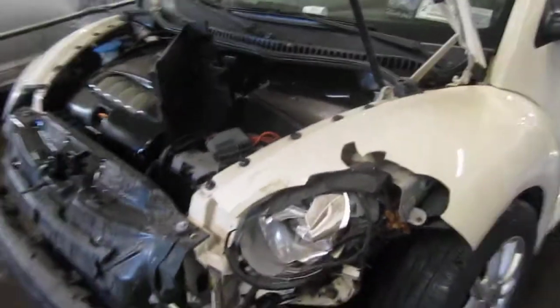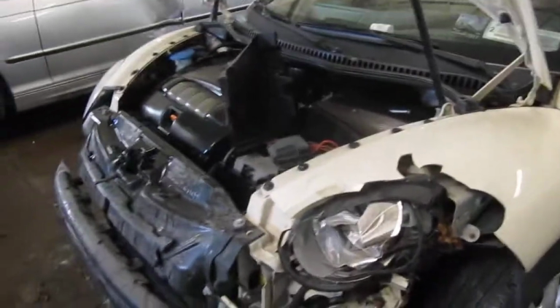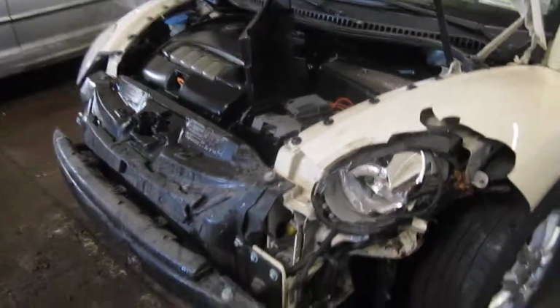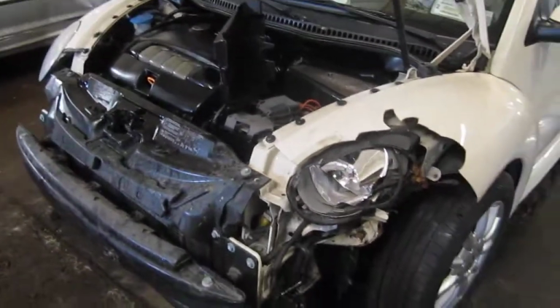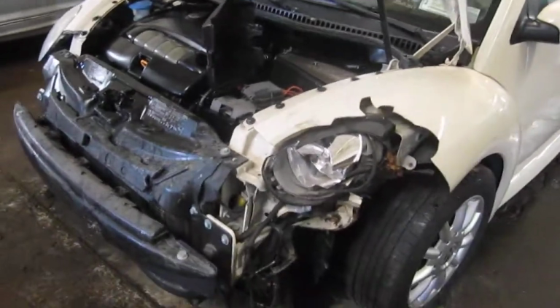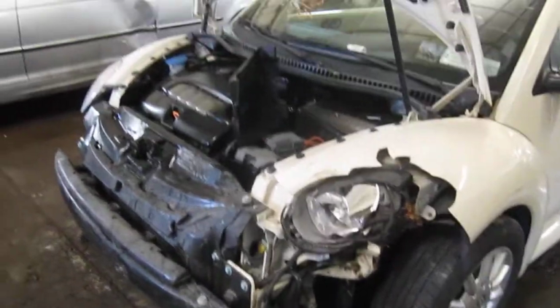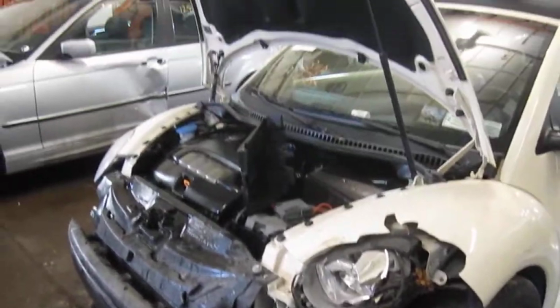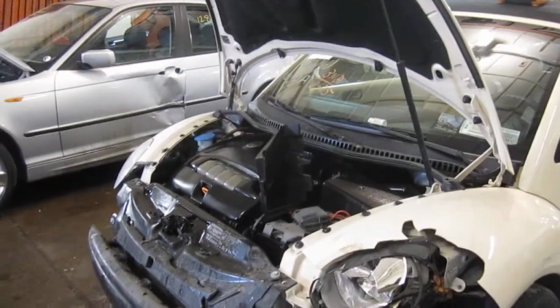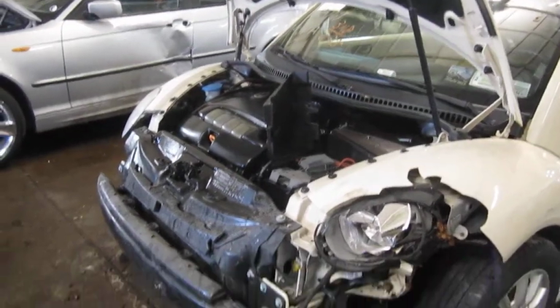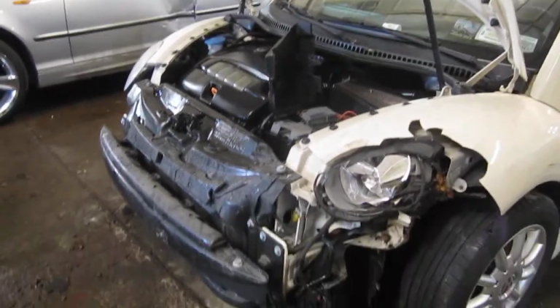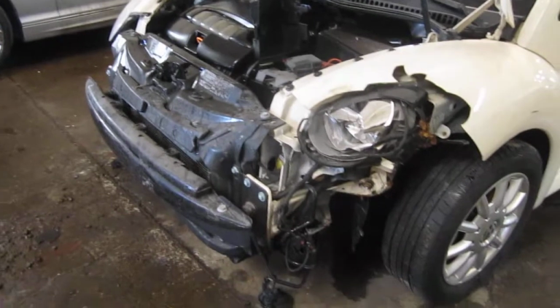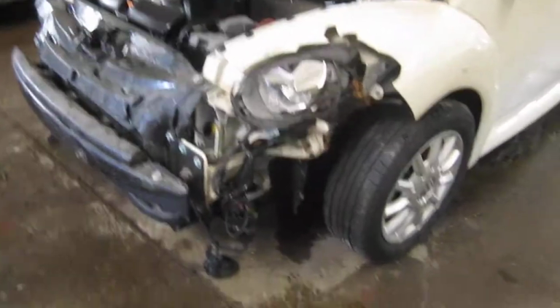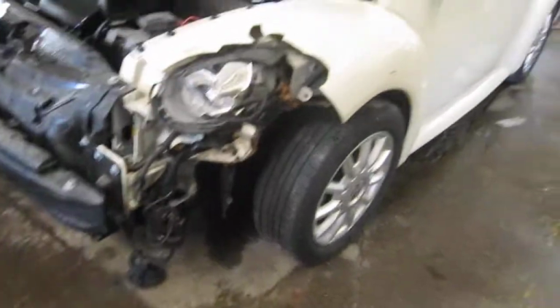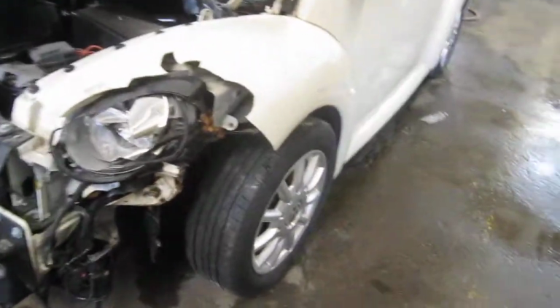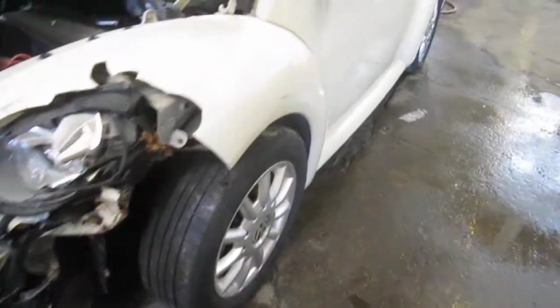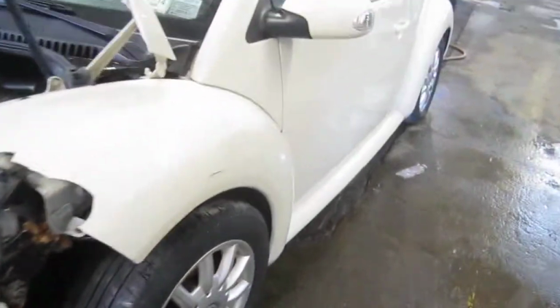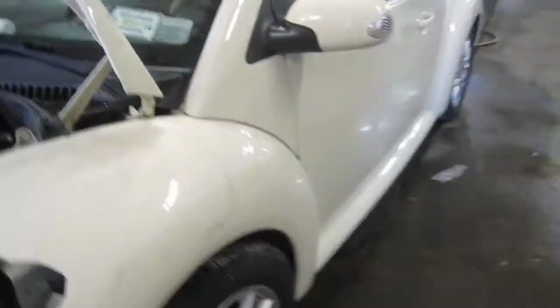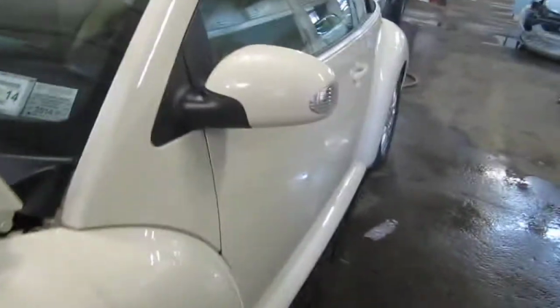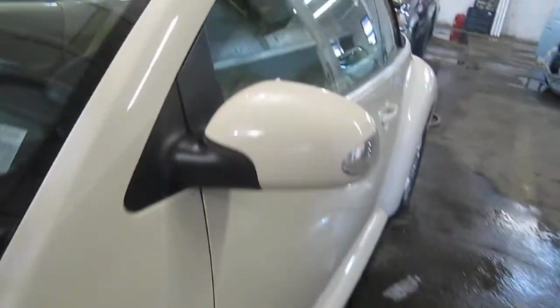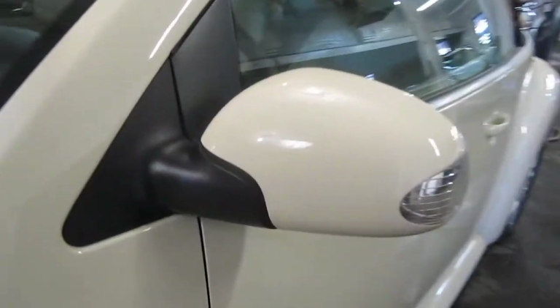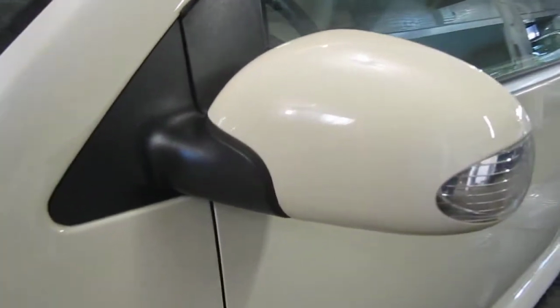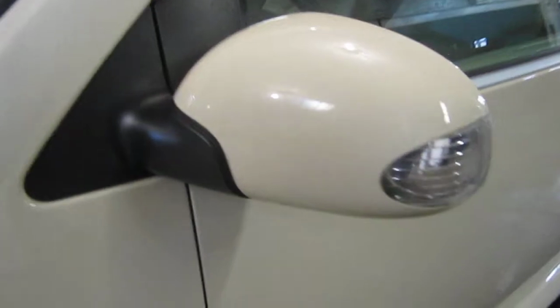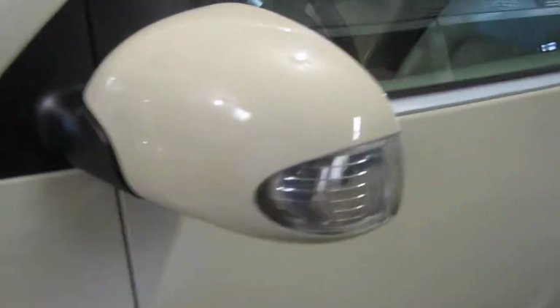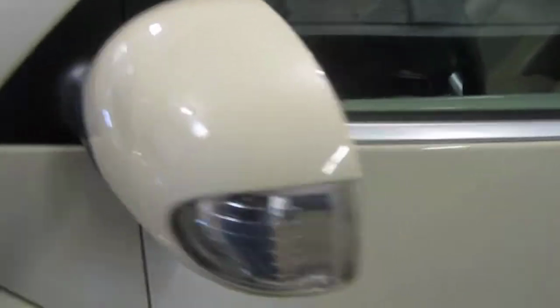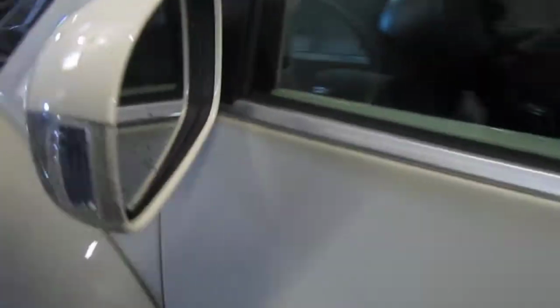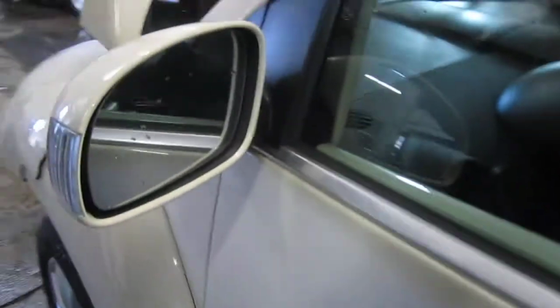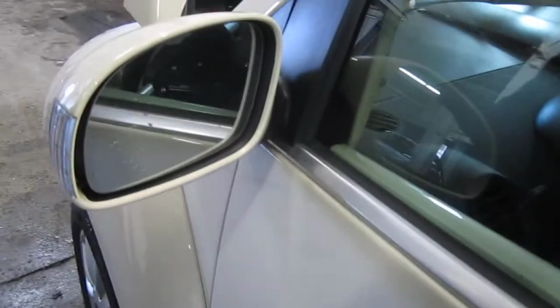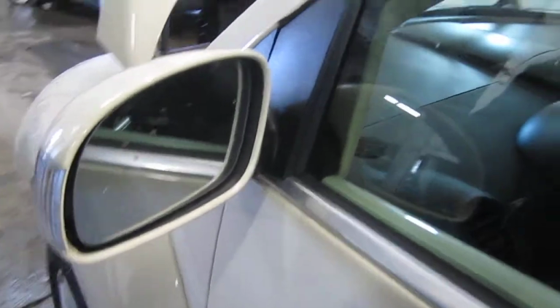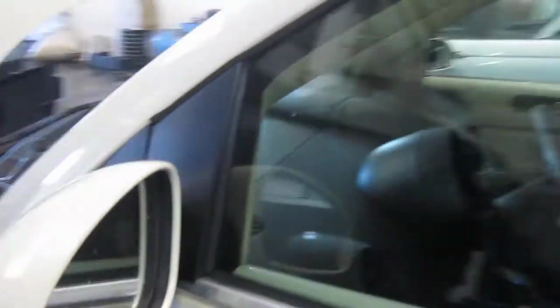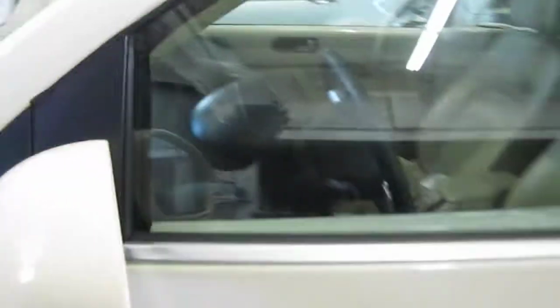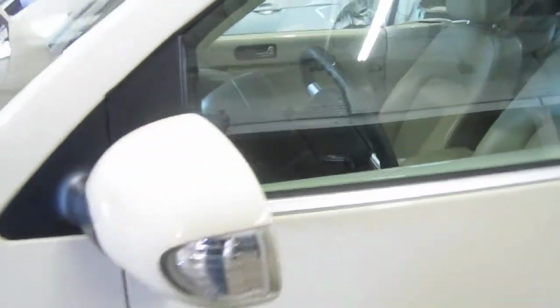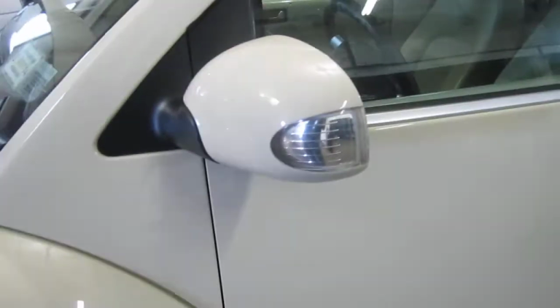This vehicle was purchased locally through one of our auctions due to it being involved in a front-end collision. The vehicle does still have a good driver's side power factory door mirror, as well as a very nice driver's side door.